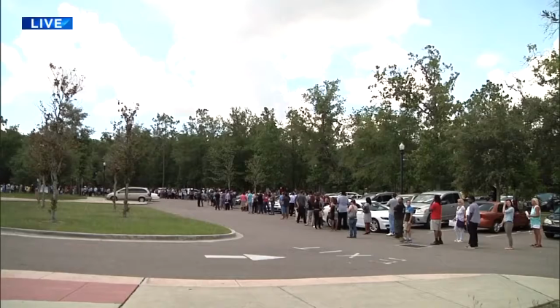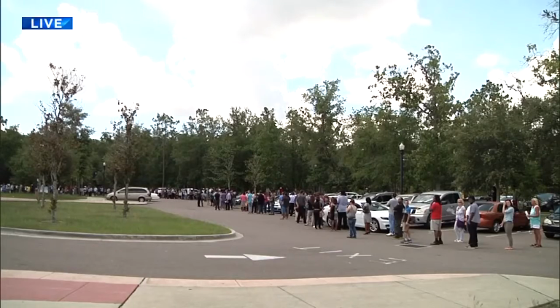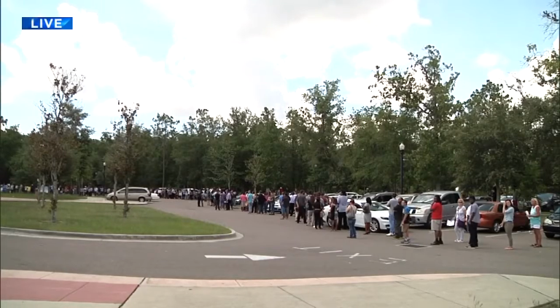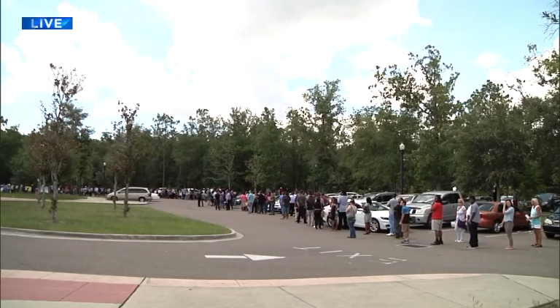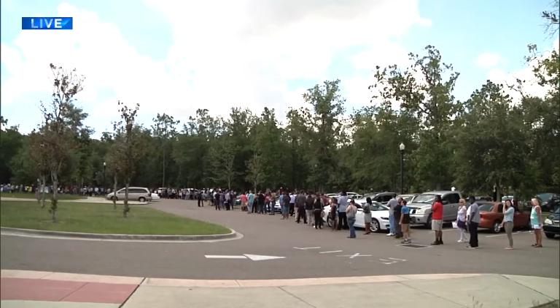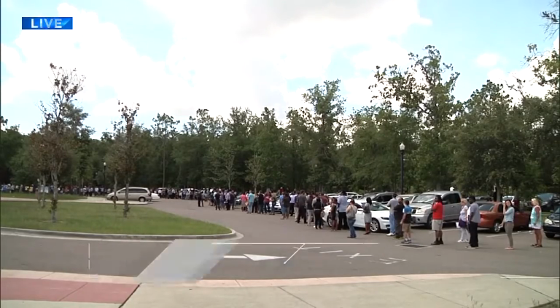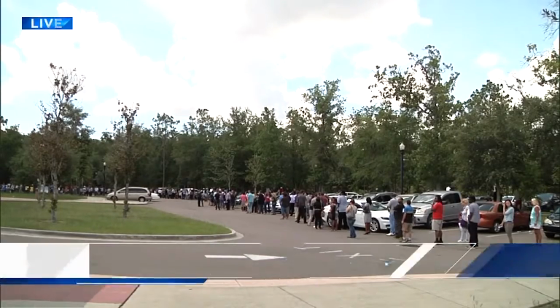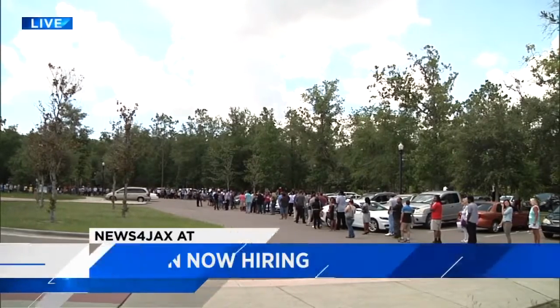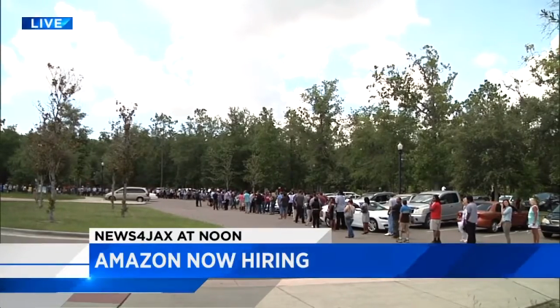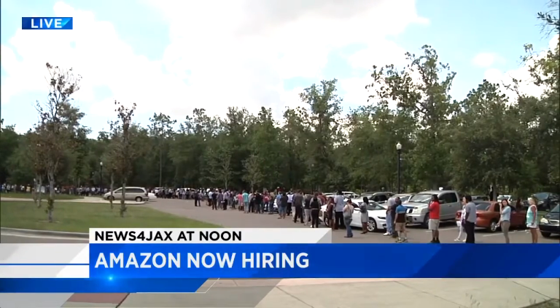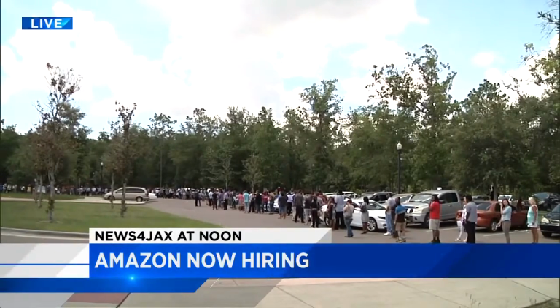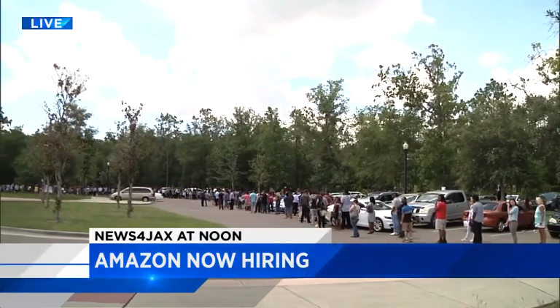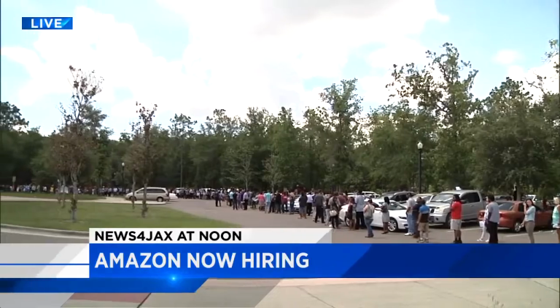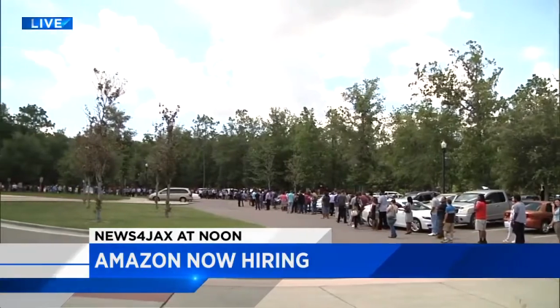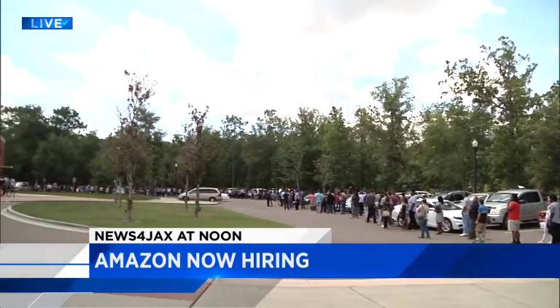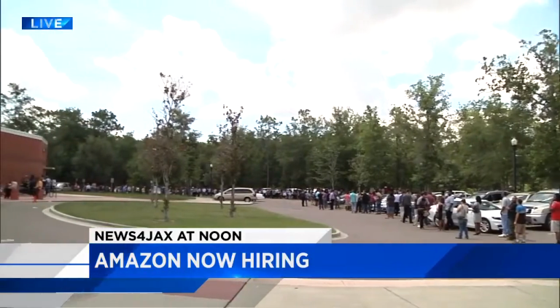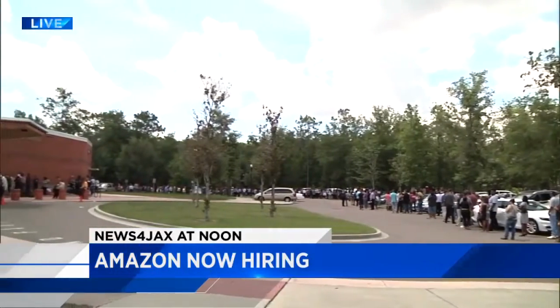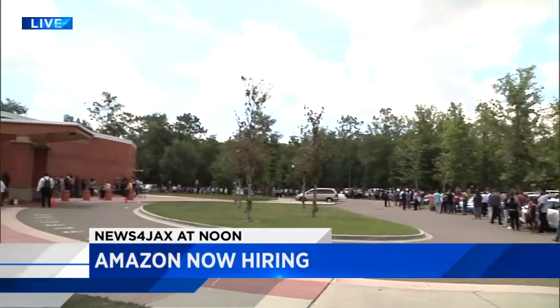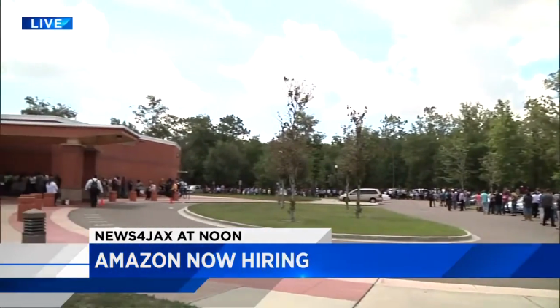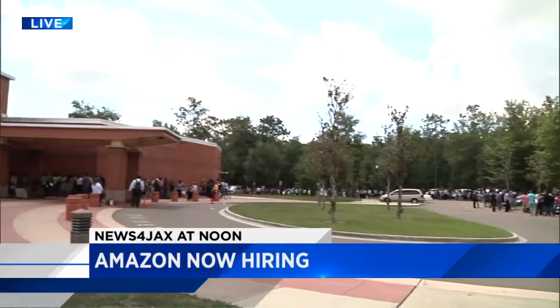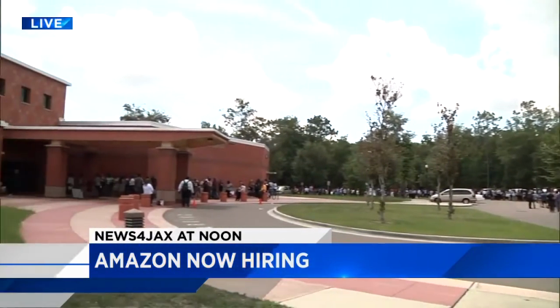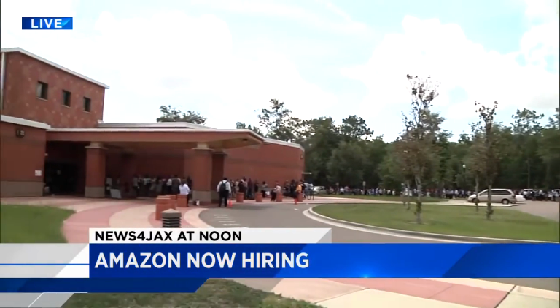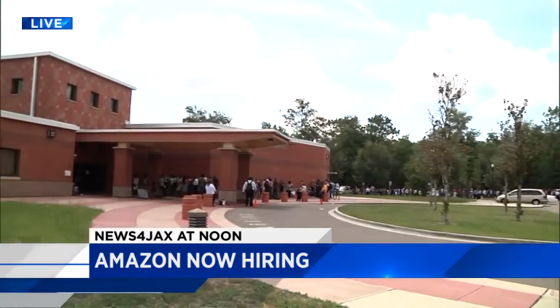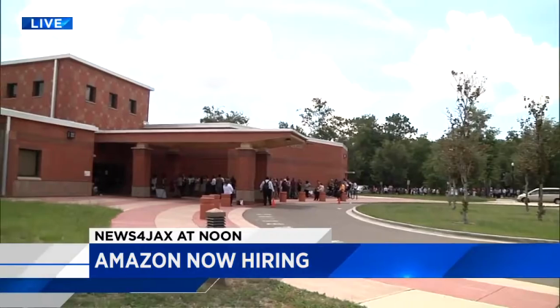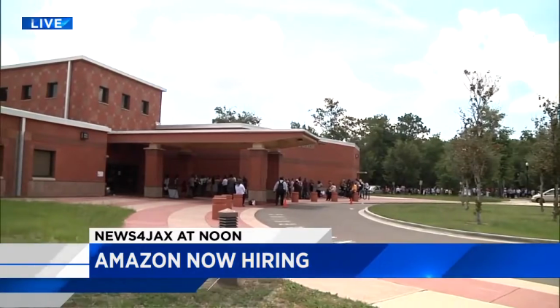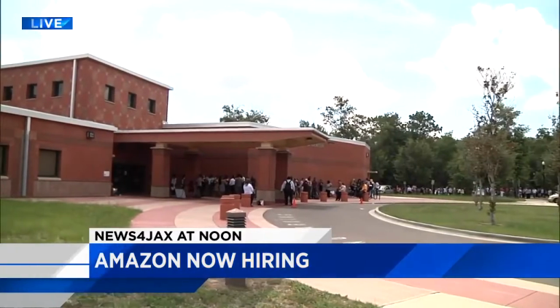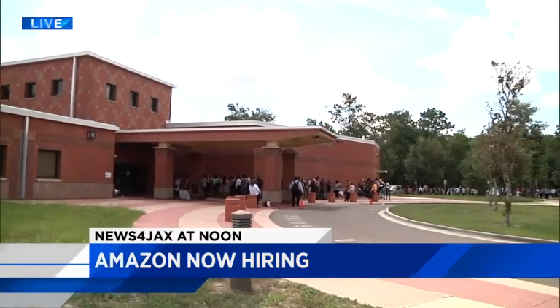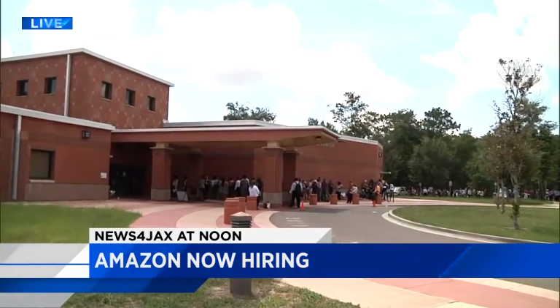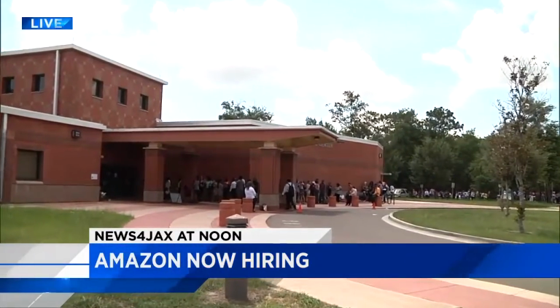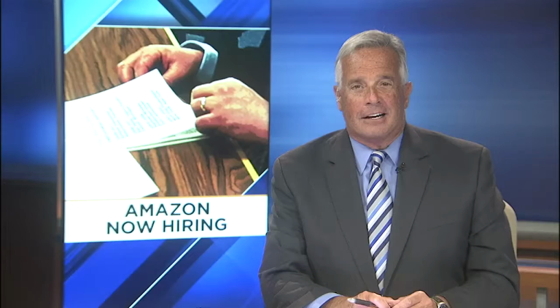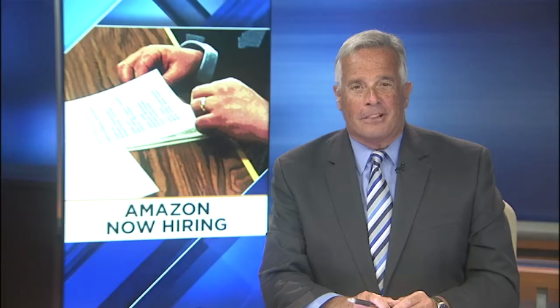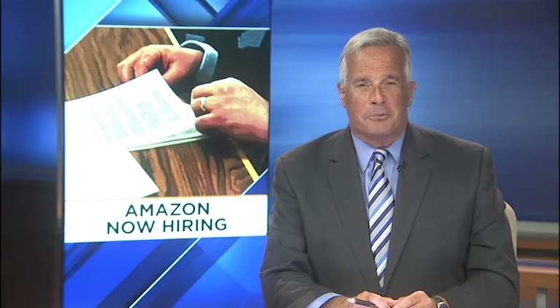Happening right now, Amazon's hosting several job fairs in the River City. We're live right now at the Legend Center where people have been lined up all morning. Look at that line just snaking around the building. If you are looking for work, you may get hired right there on the spot.